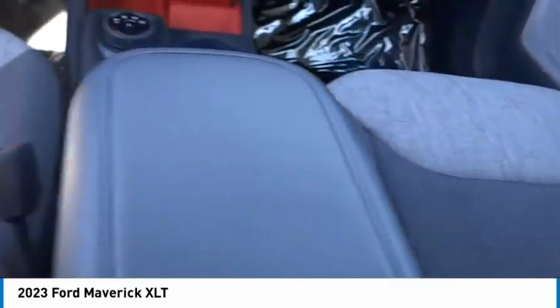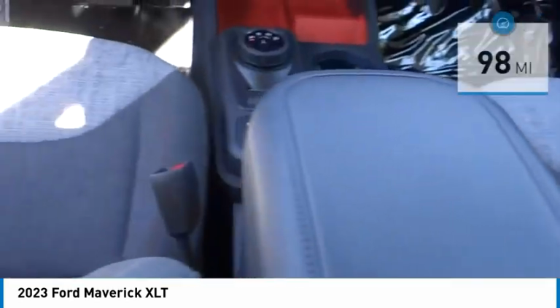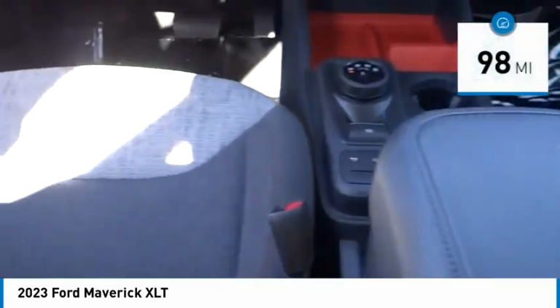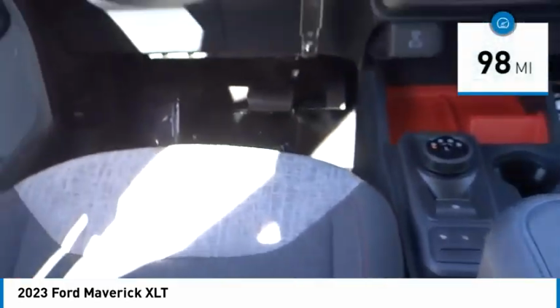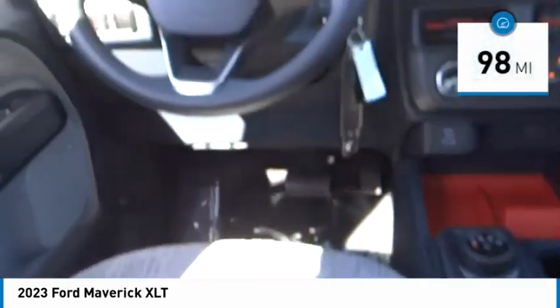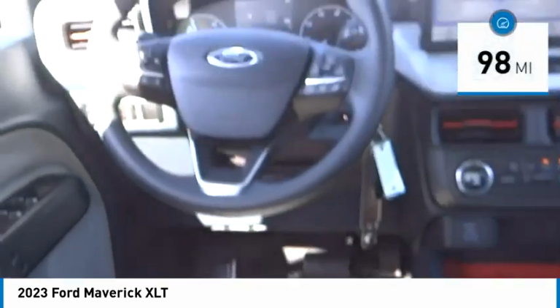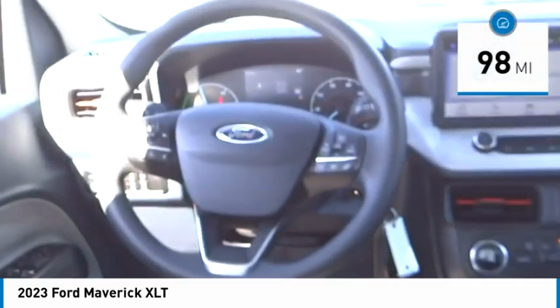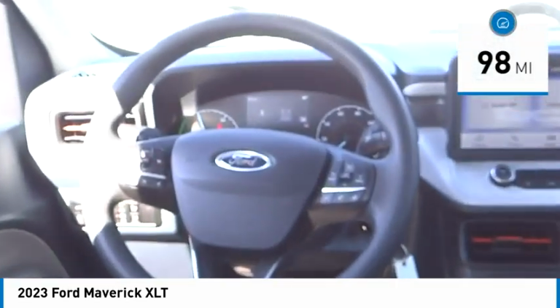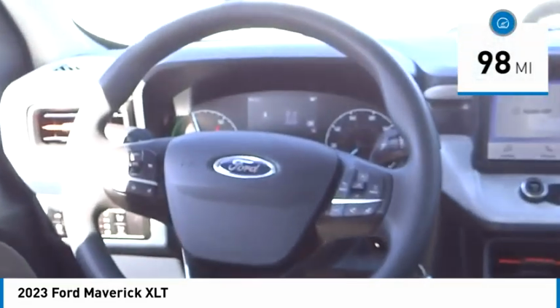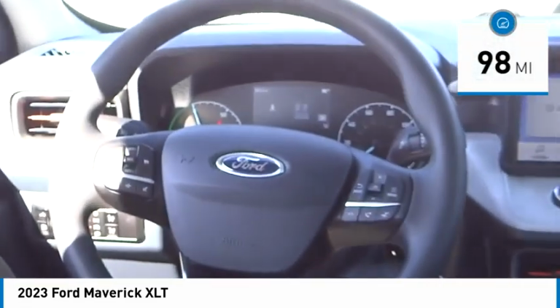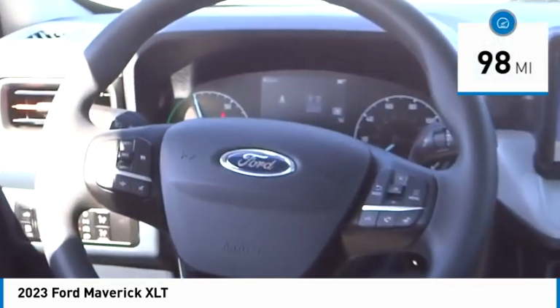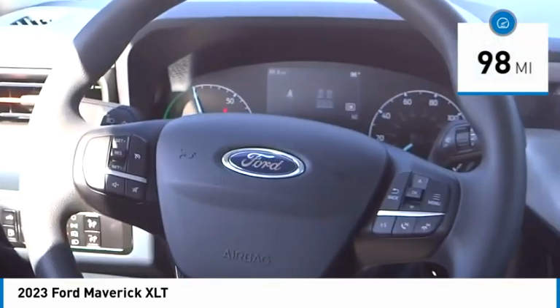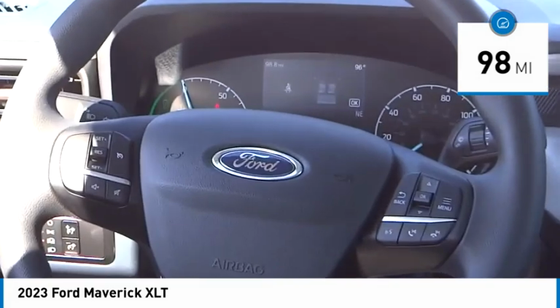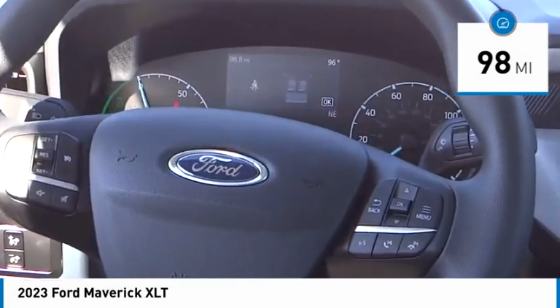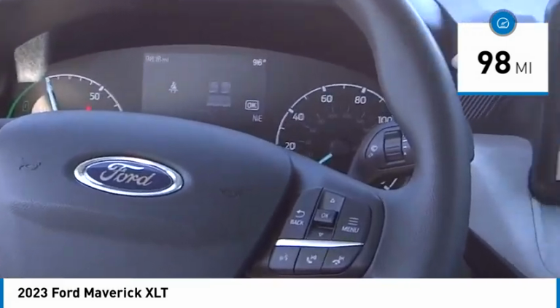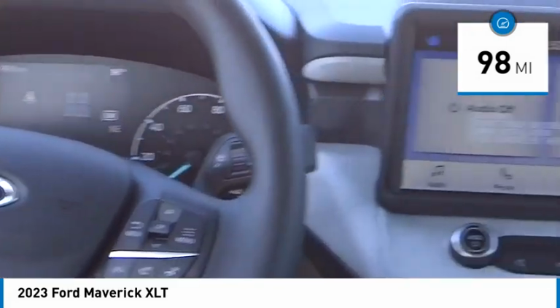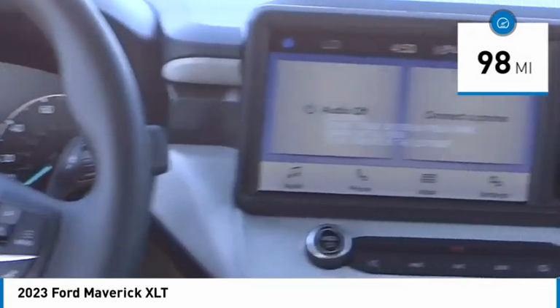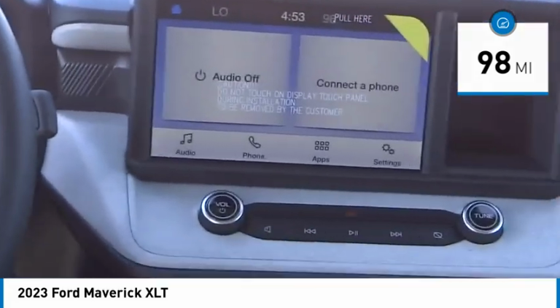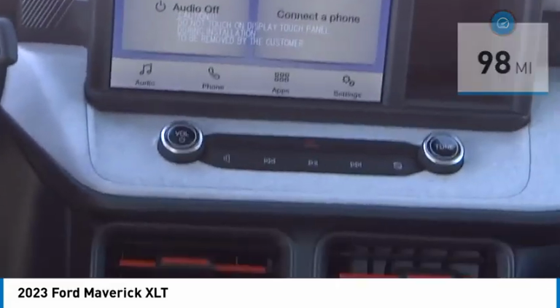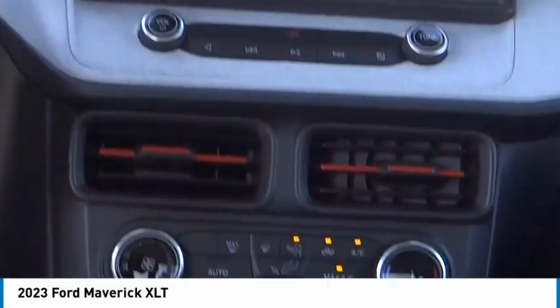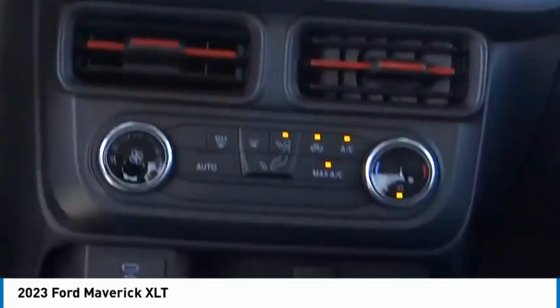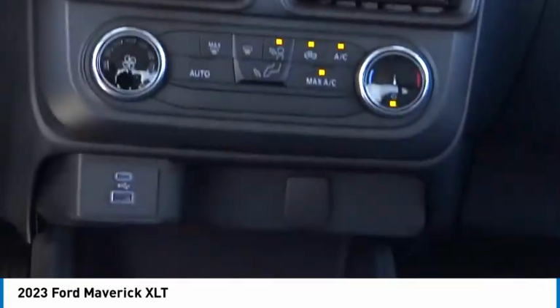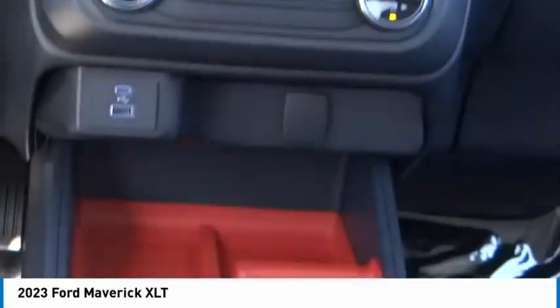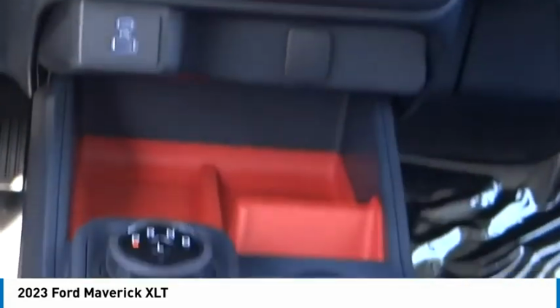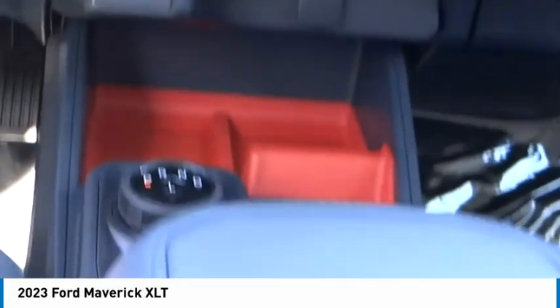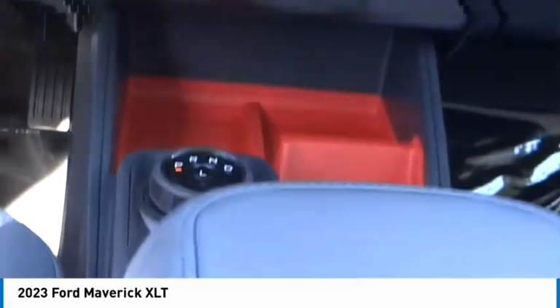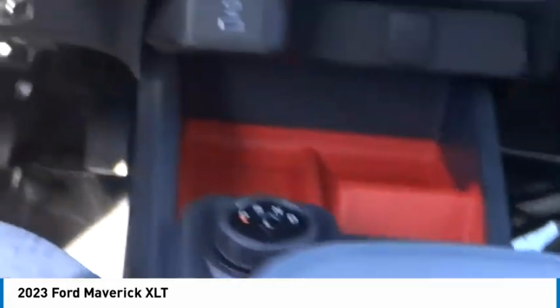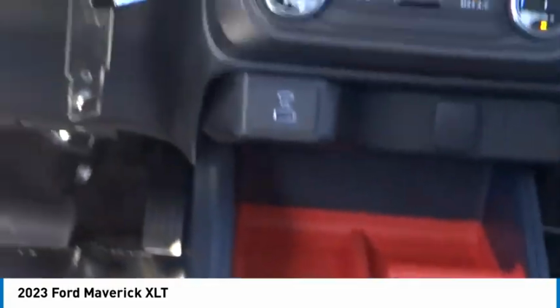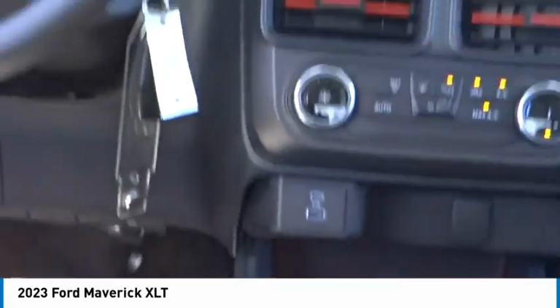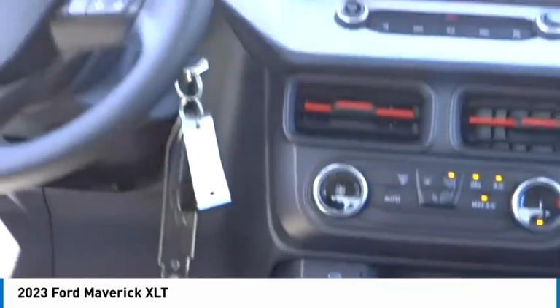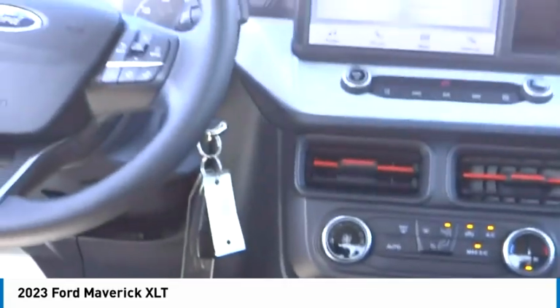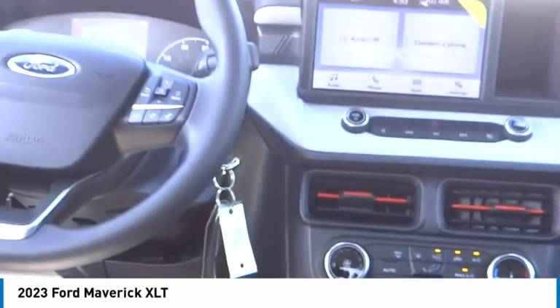This vehicle has less than 100 miles. This isn't just a vehicle, it's an experience. So stop in for a test drive today.